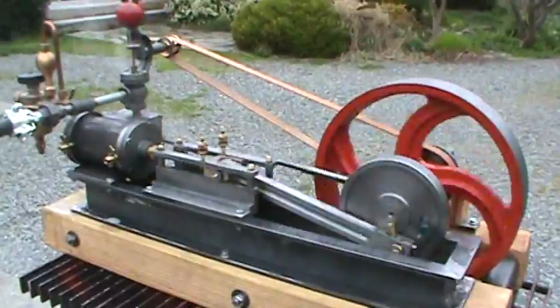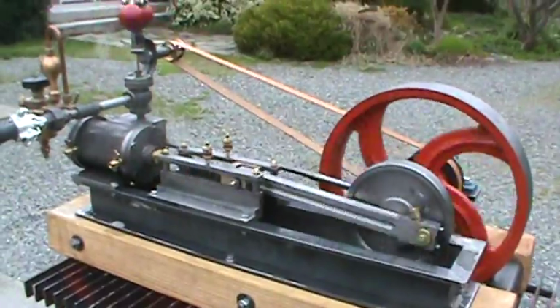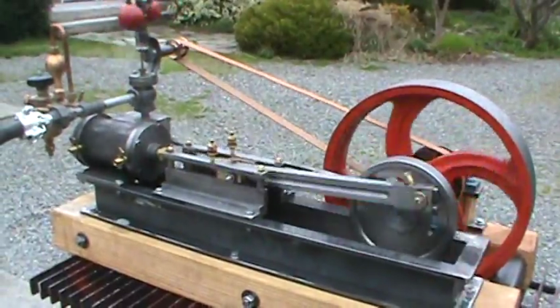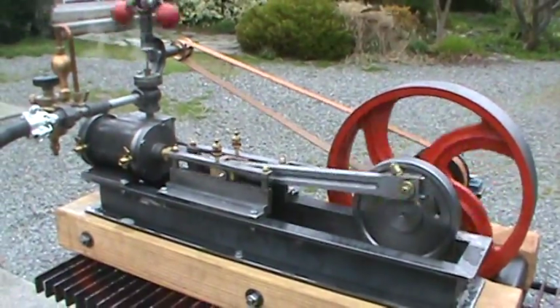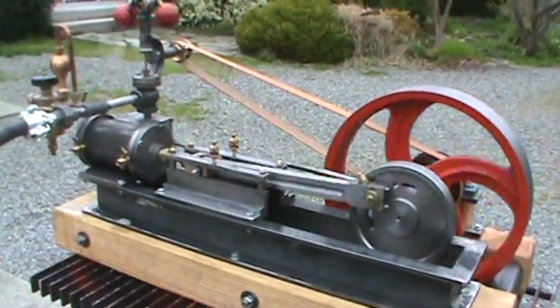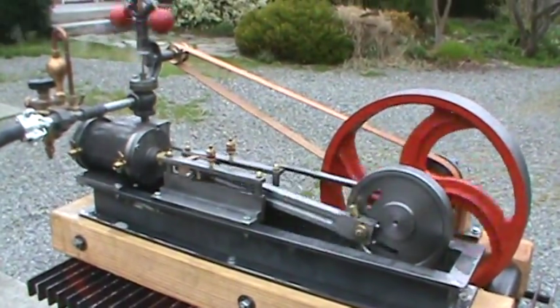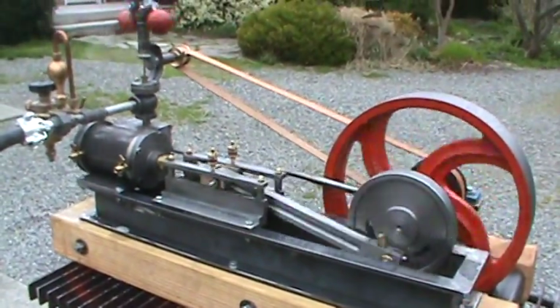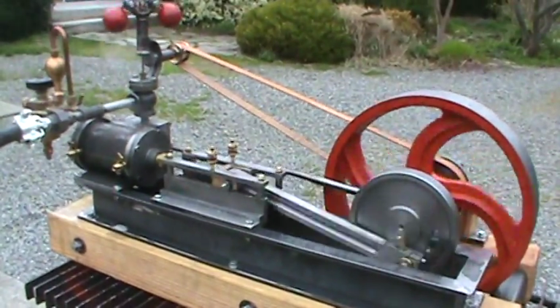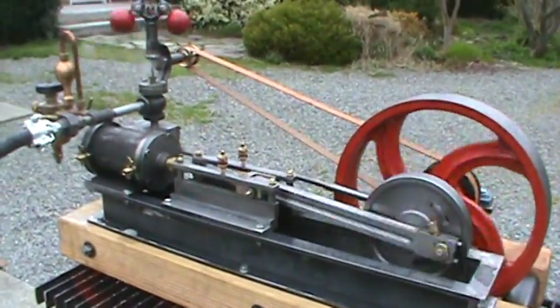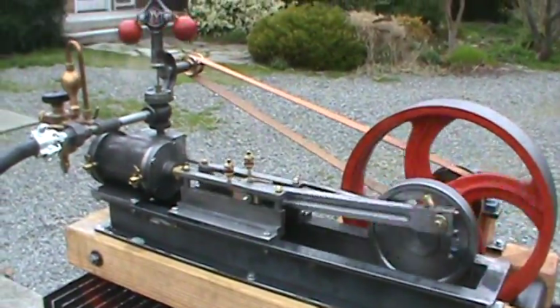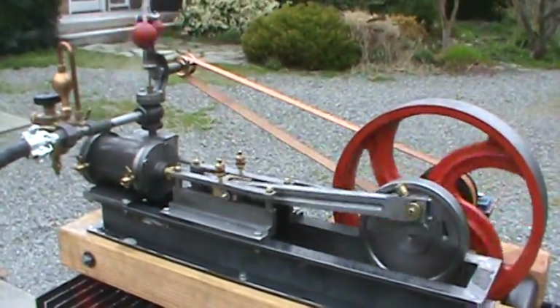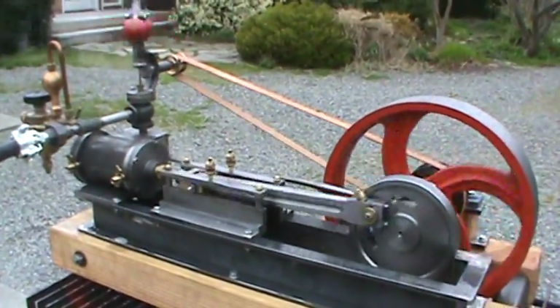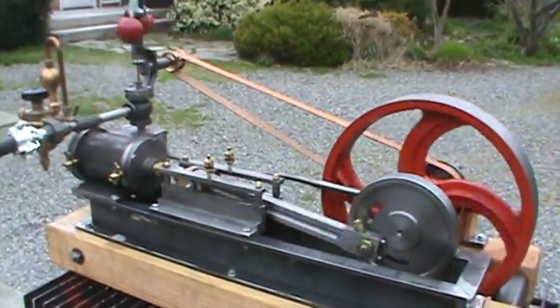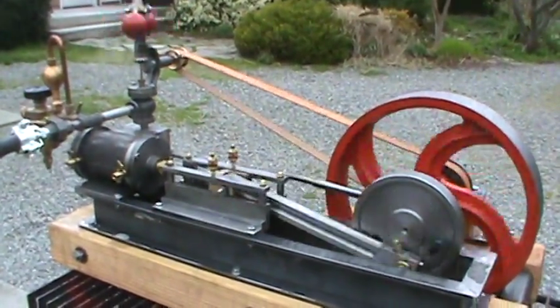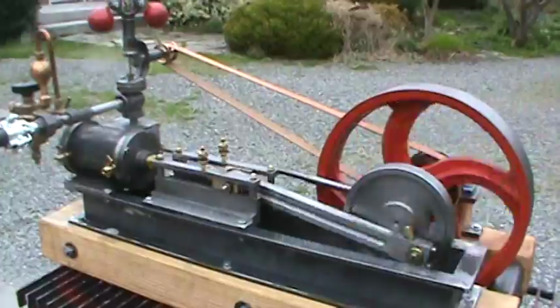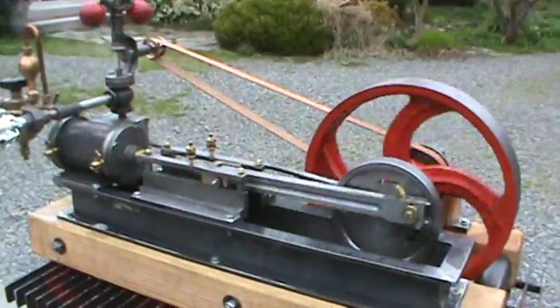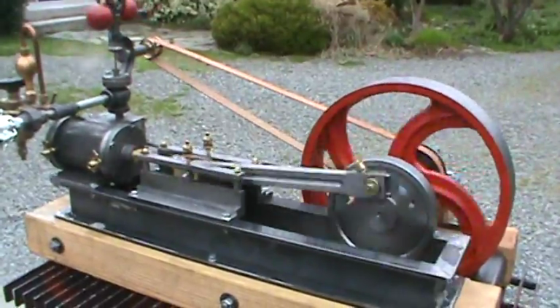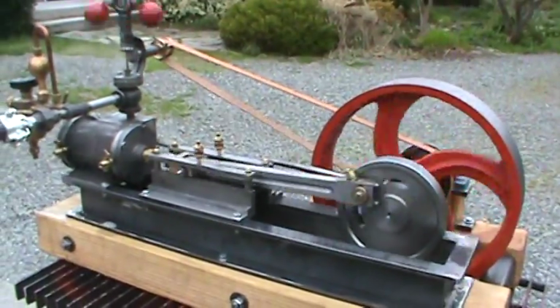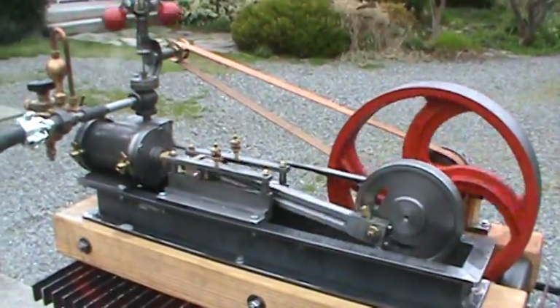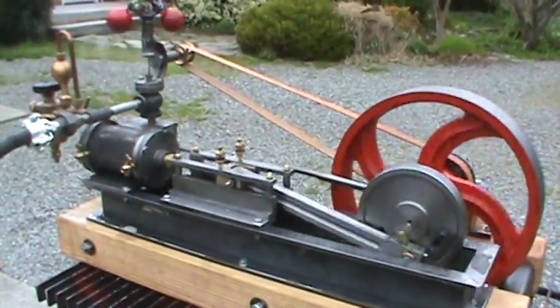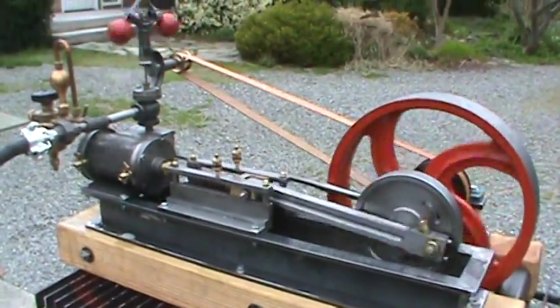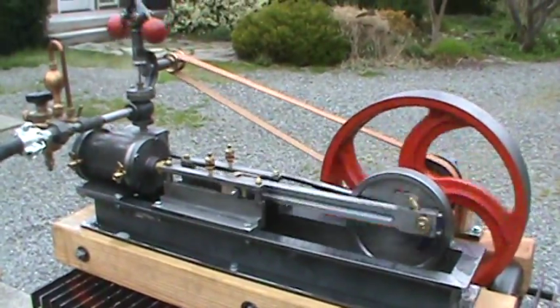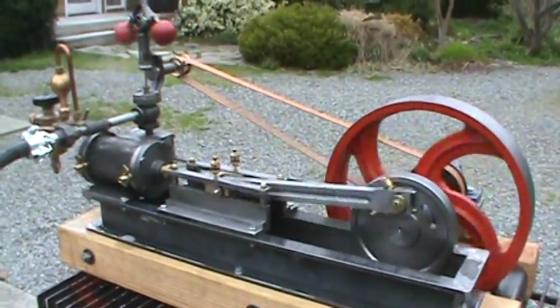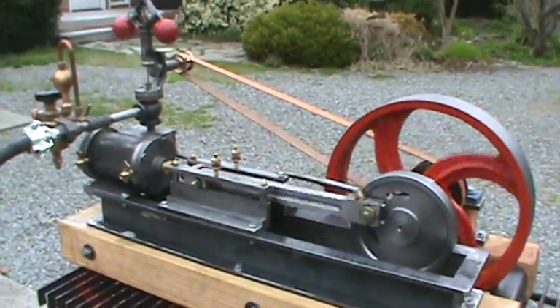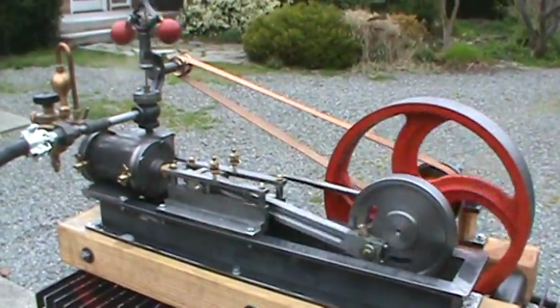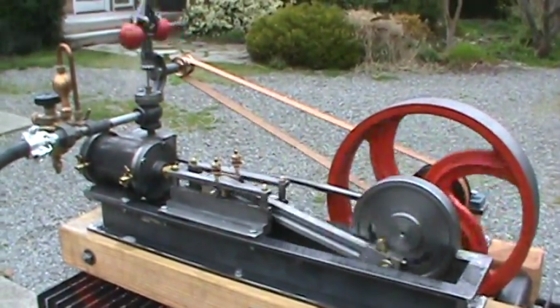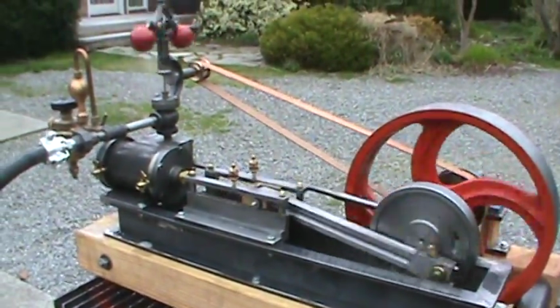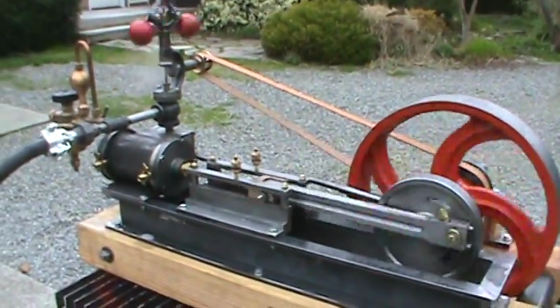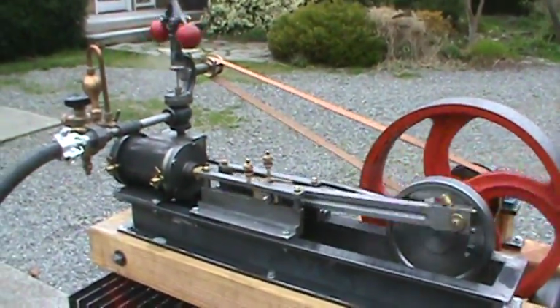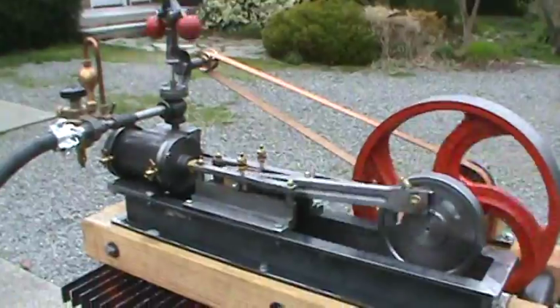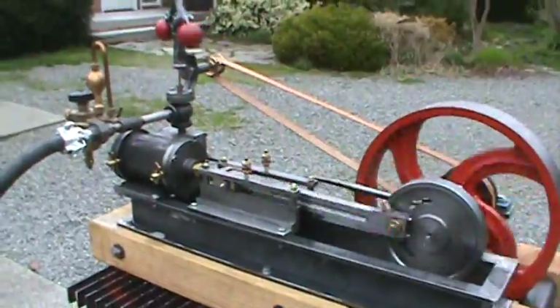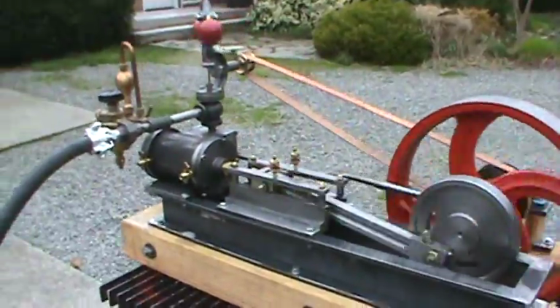It's a 3-inch bore, 4-inch stroke, and creates about 3 or 4 horsepower depending on the boiler pressure.